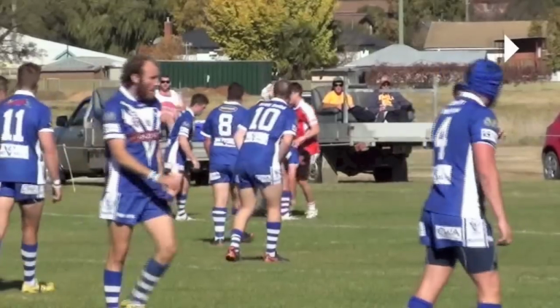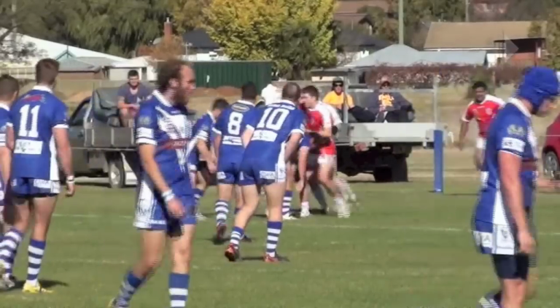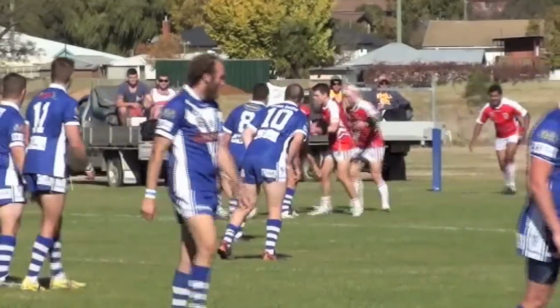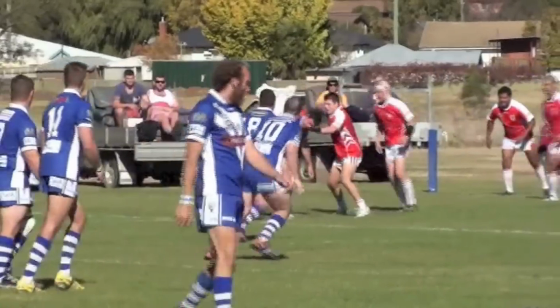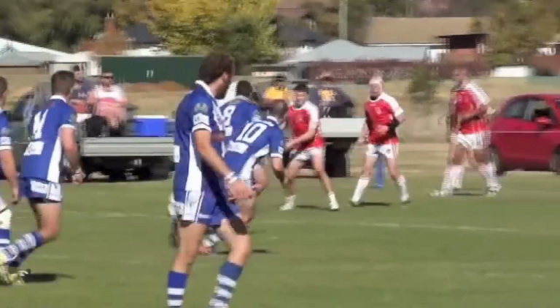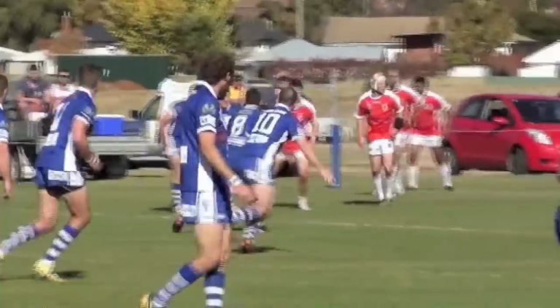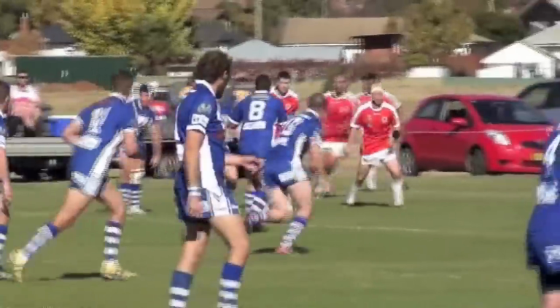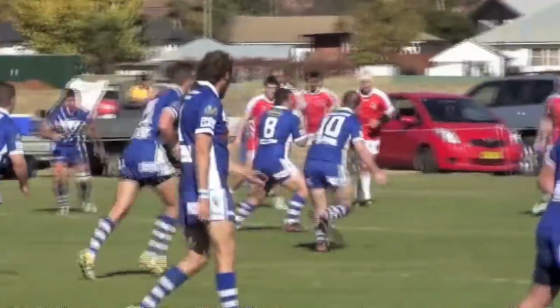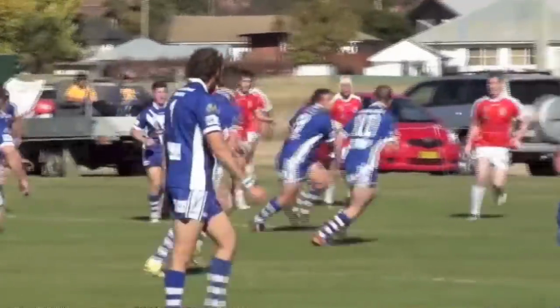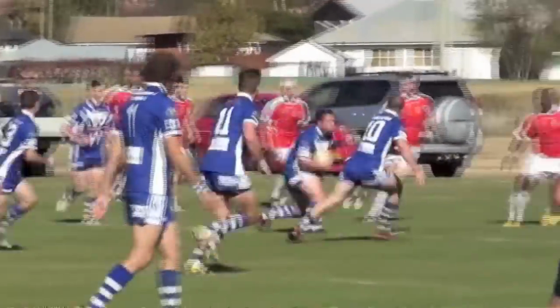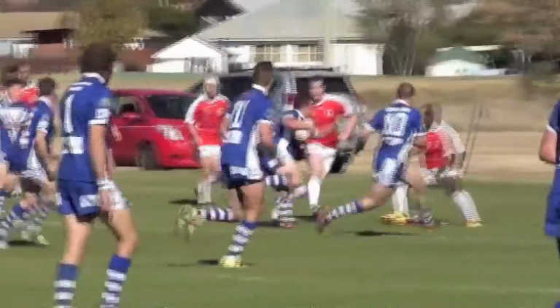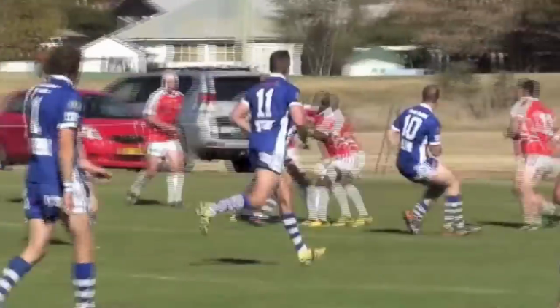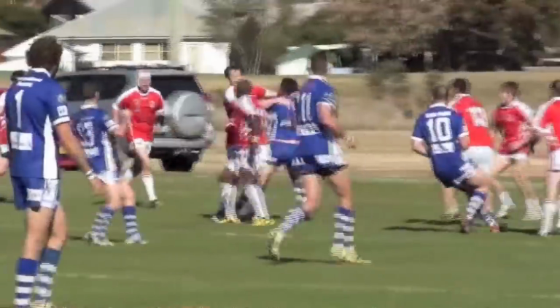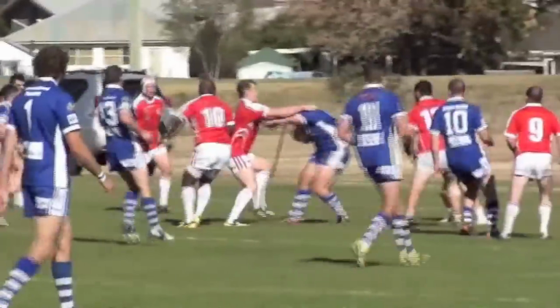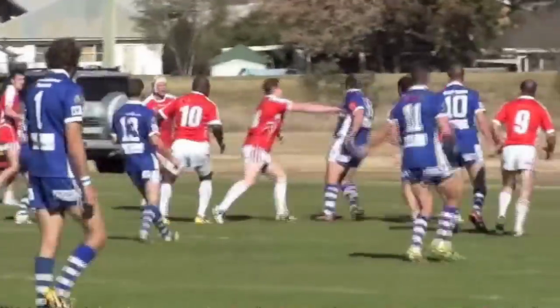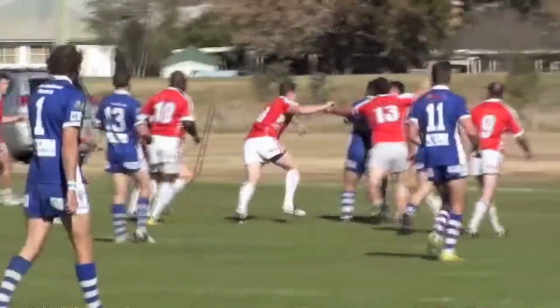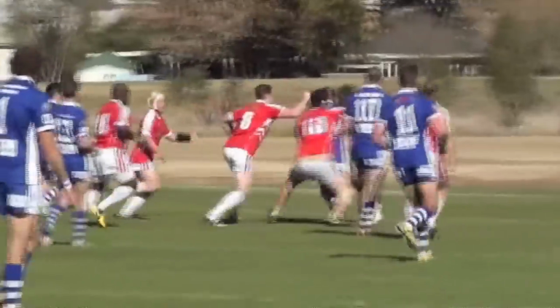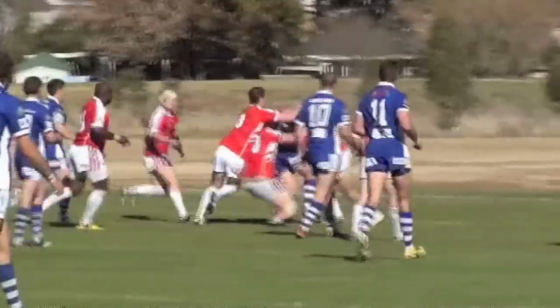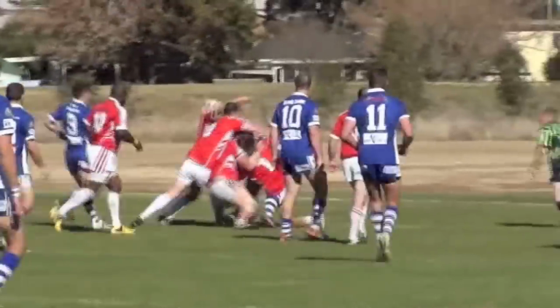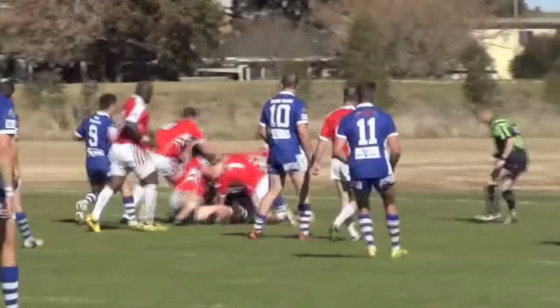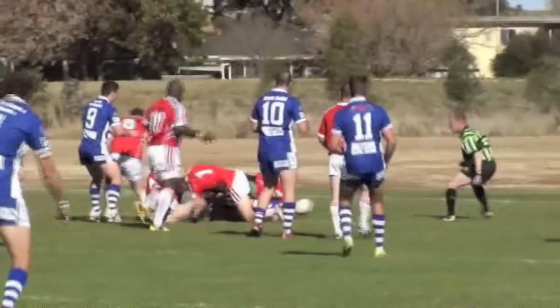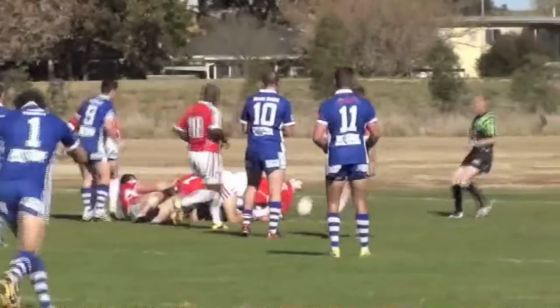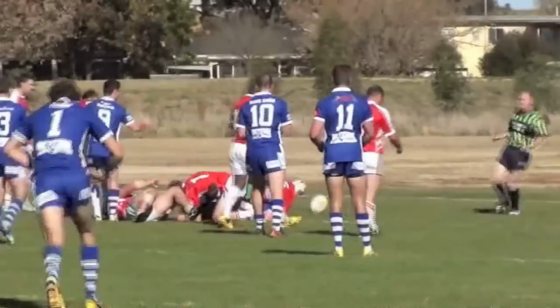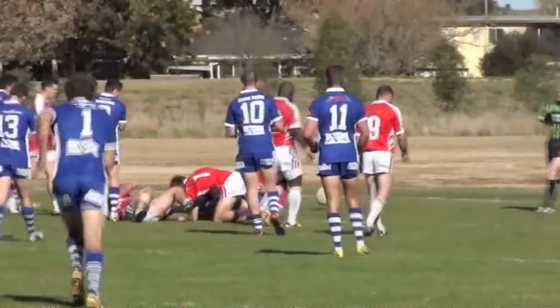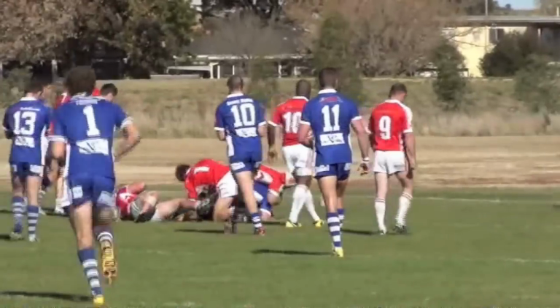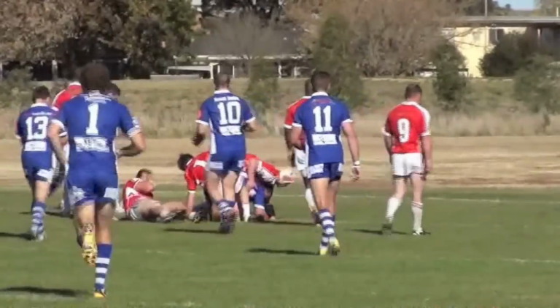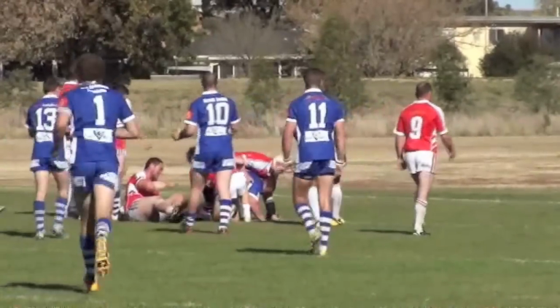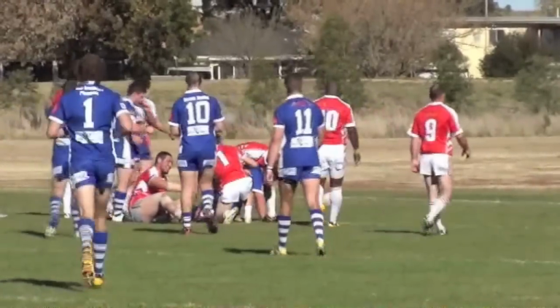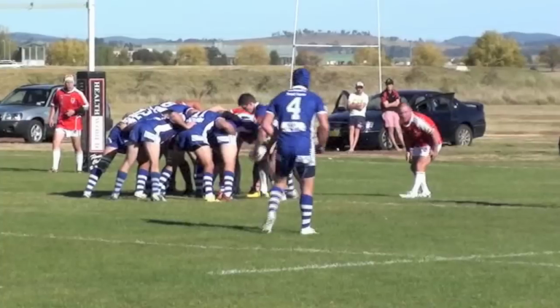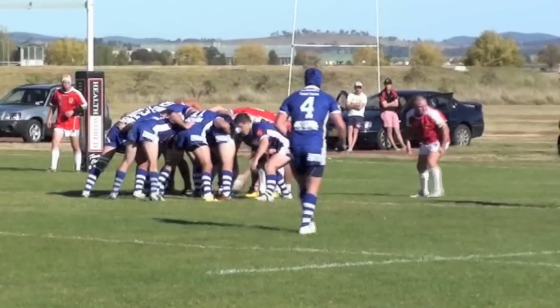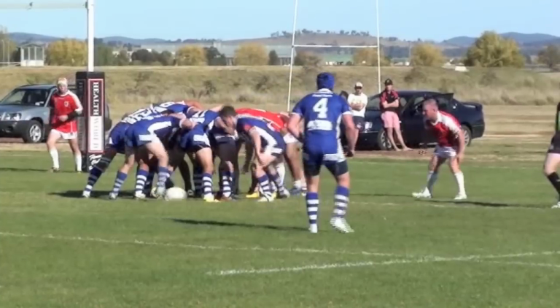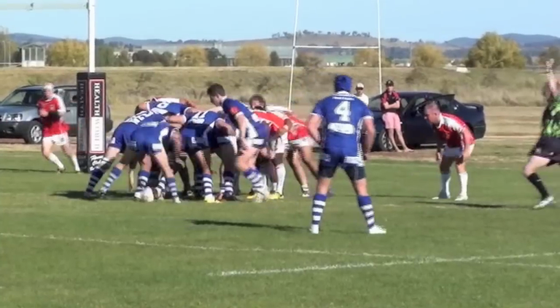Colin's again here at dummy half in attack, out to Merritt, he decides not to pass, off the right foot, barges over, takes three players with him — great try by Zach Merritt.